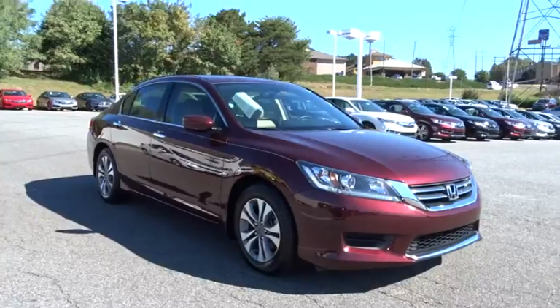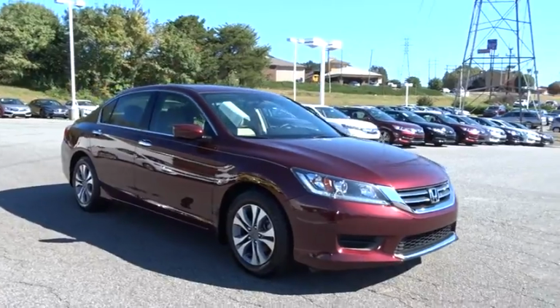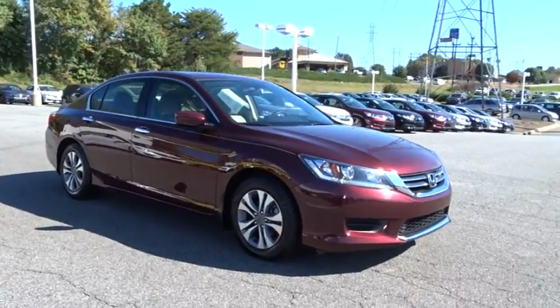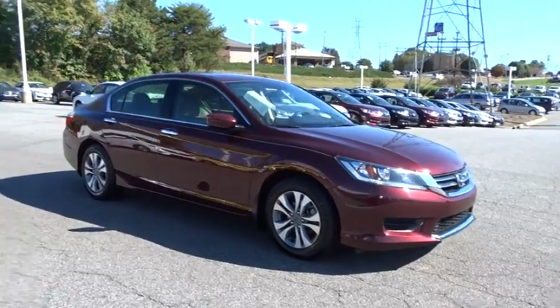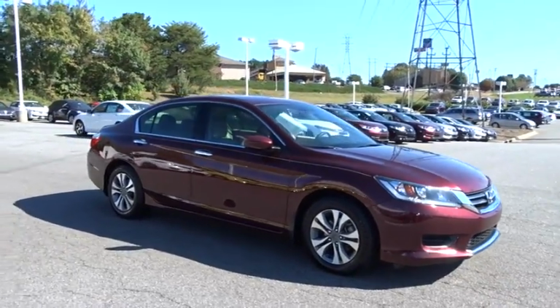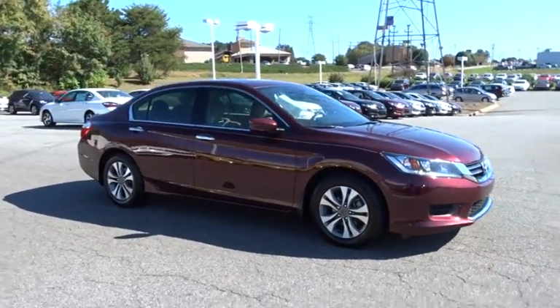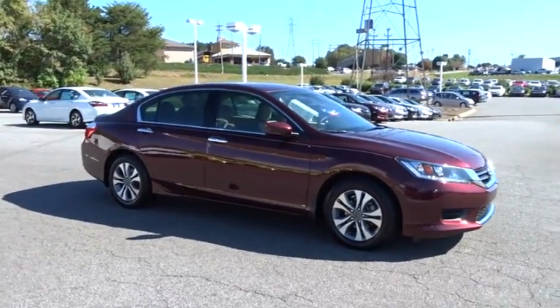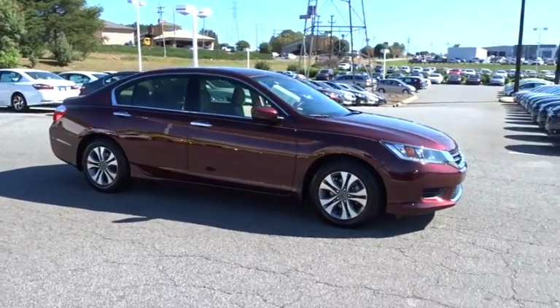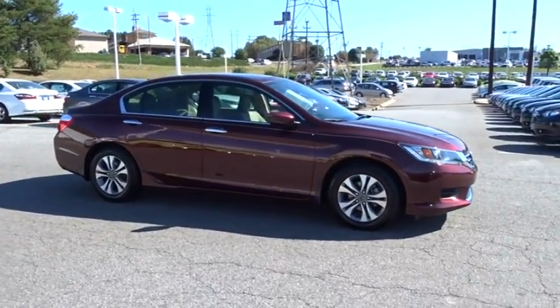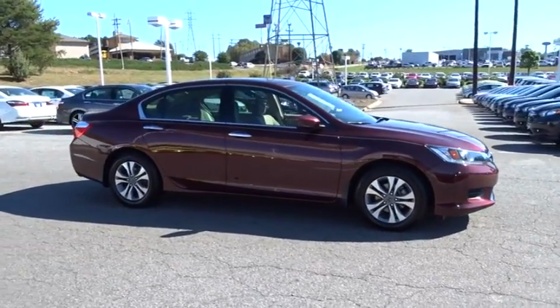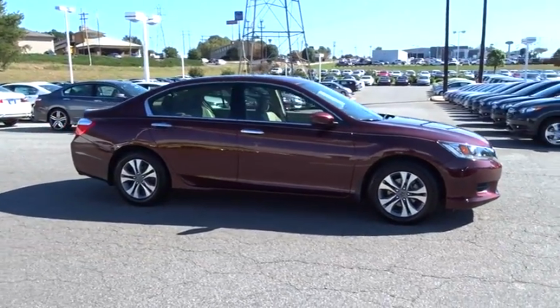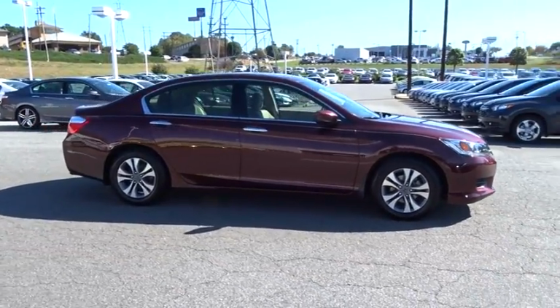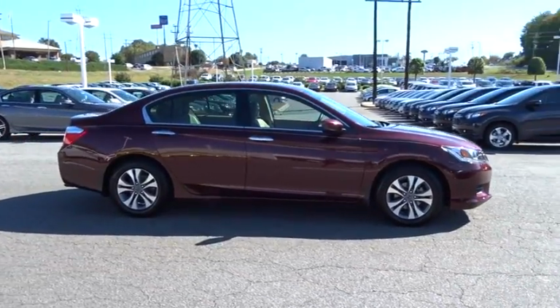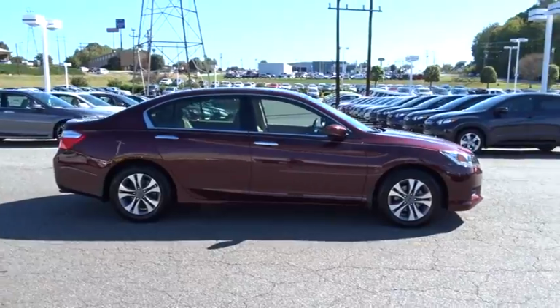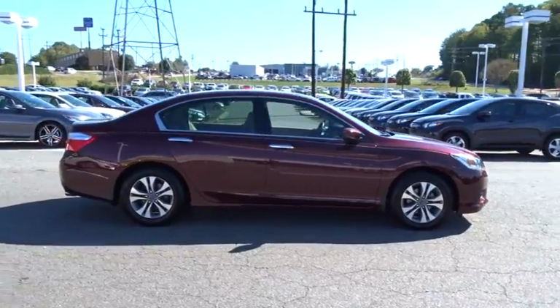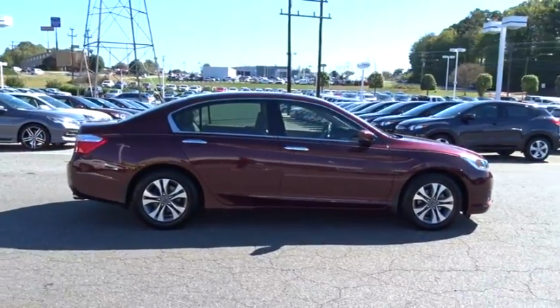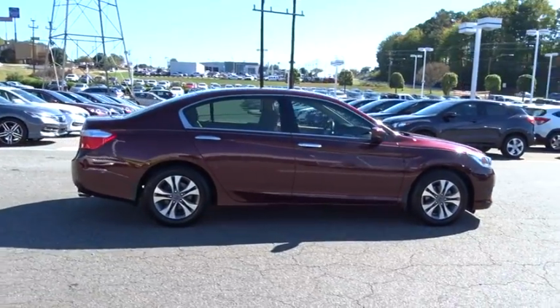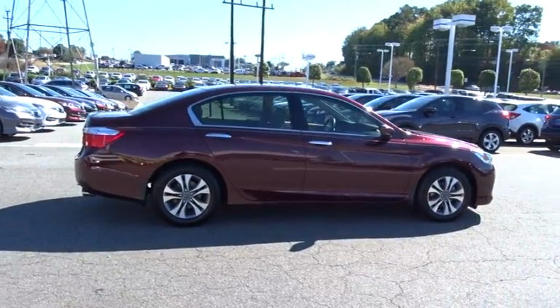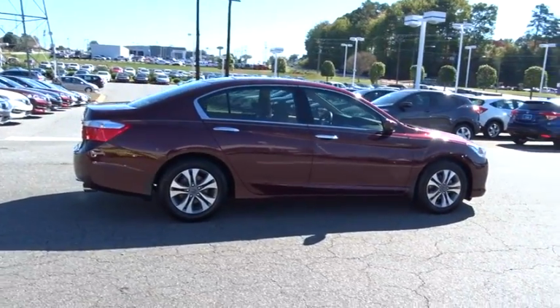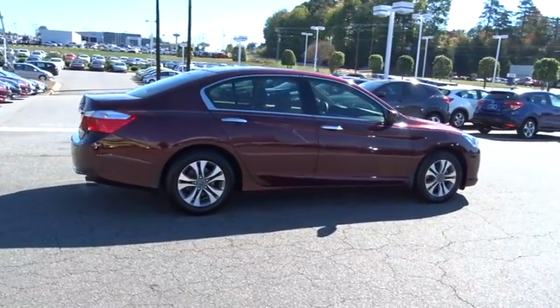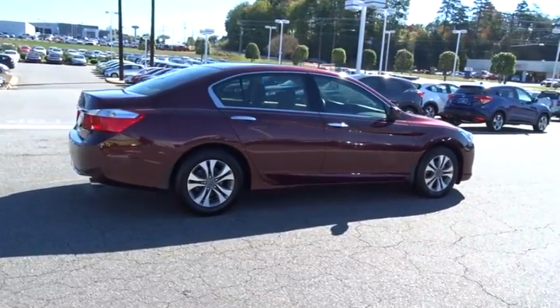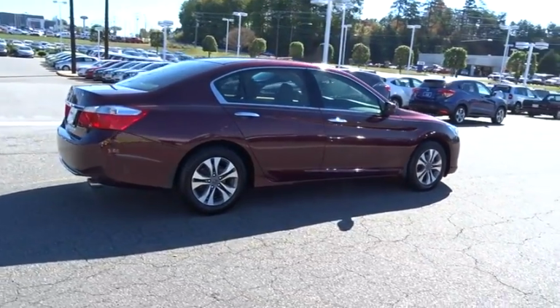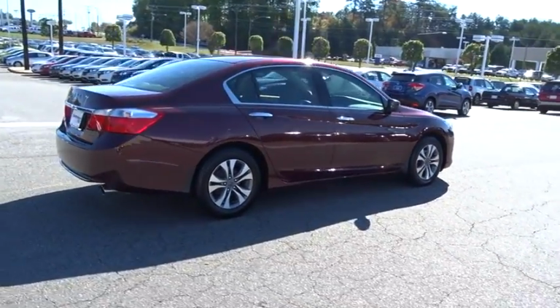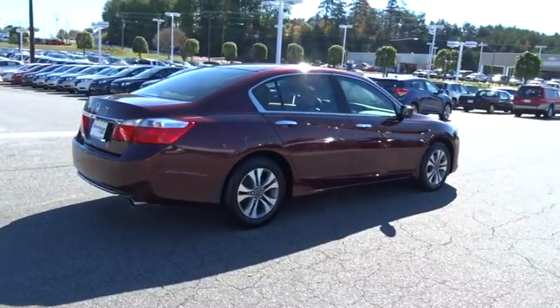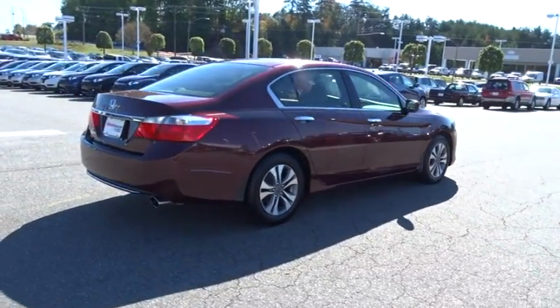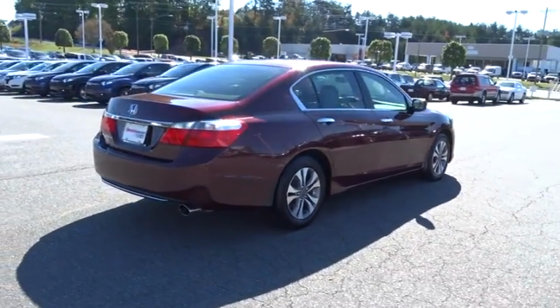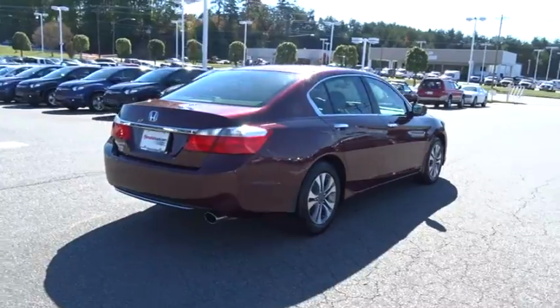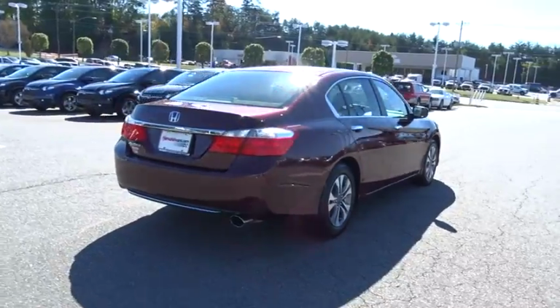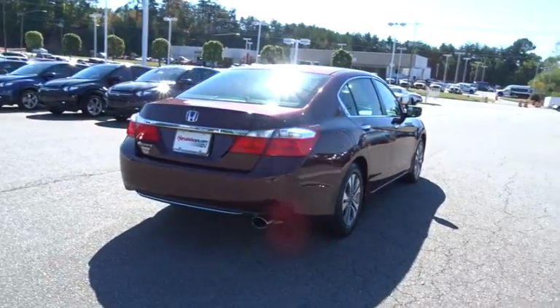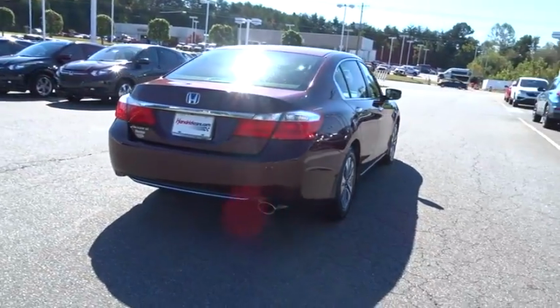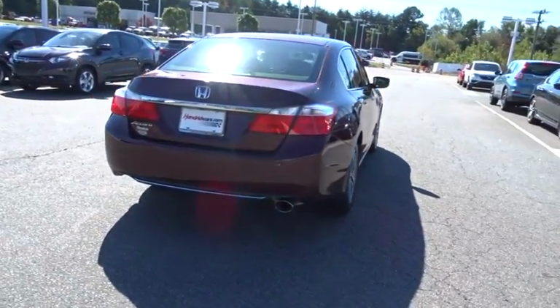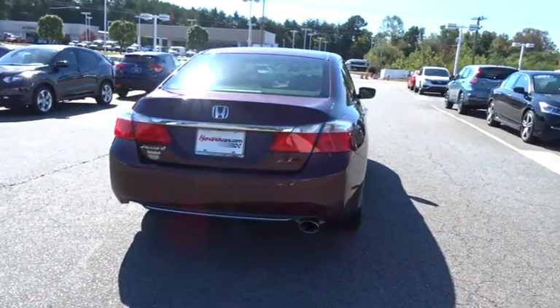The 2014 Honda Accord — ingeniously simple, yet overflowing with luxury and technological creativity. All that and more in the Accord. This vehicle has less than 70,000 miles.